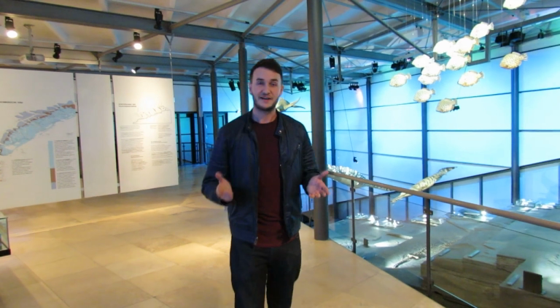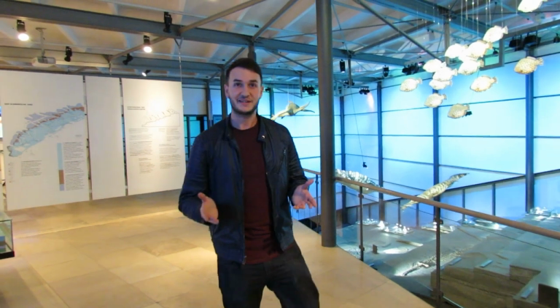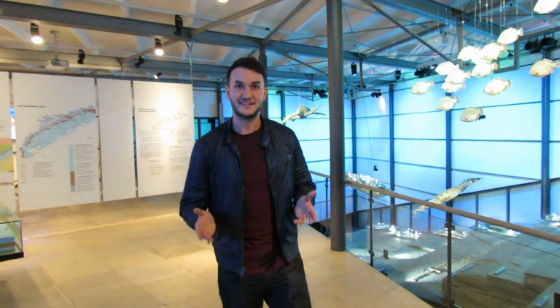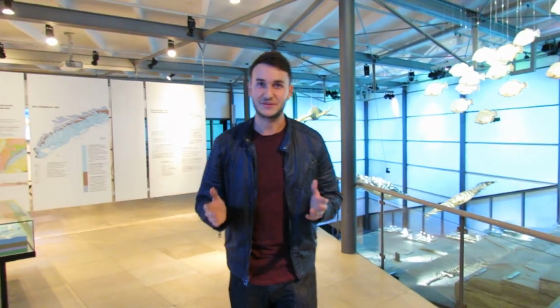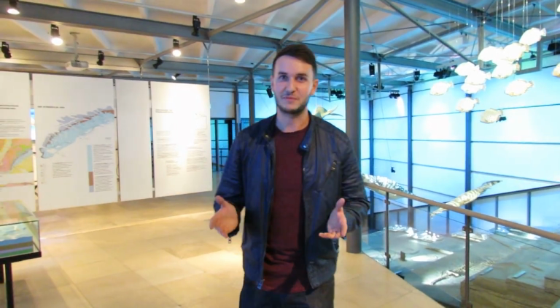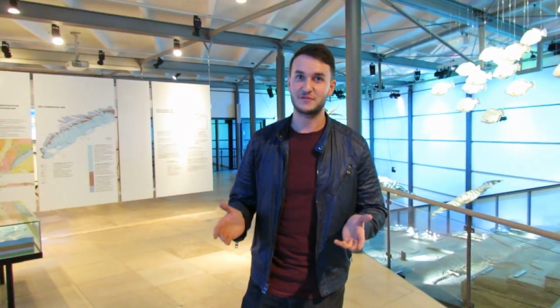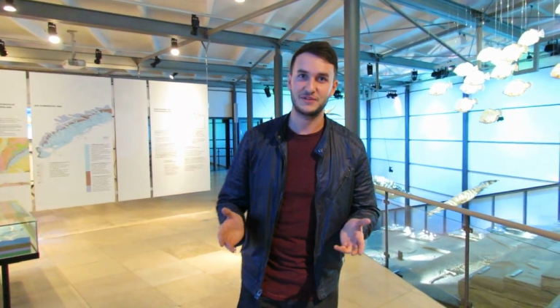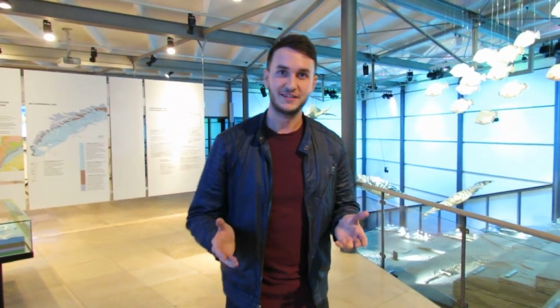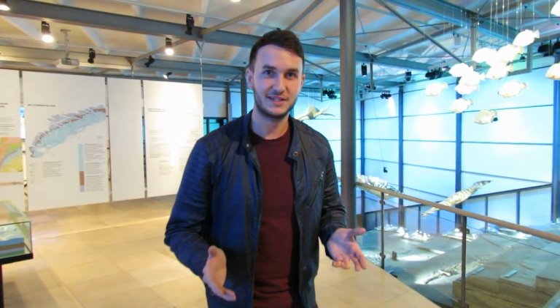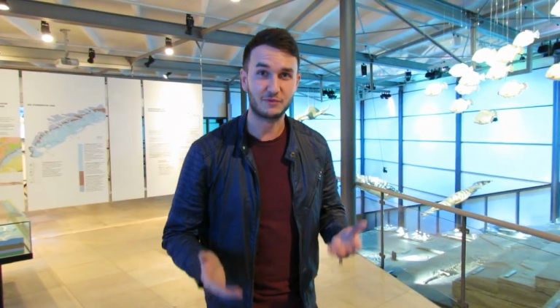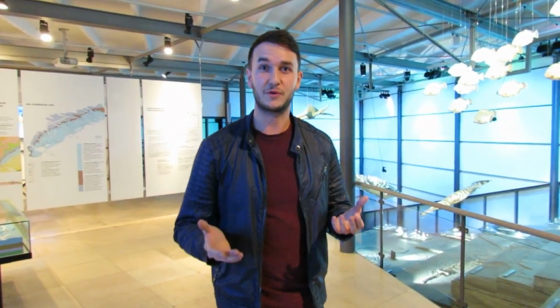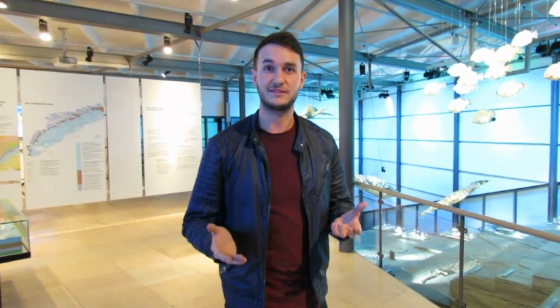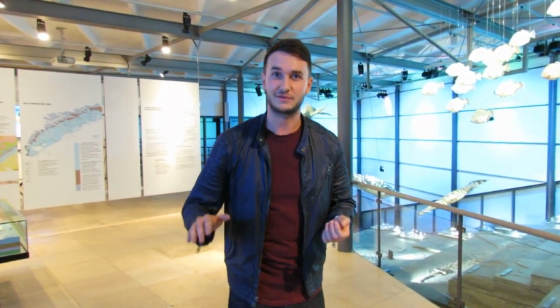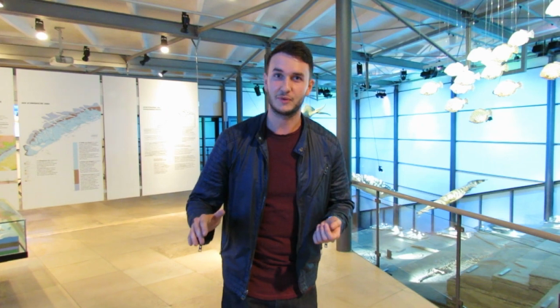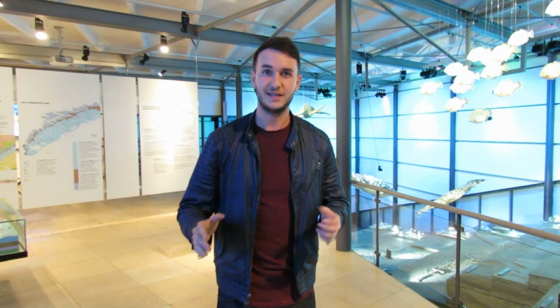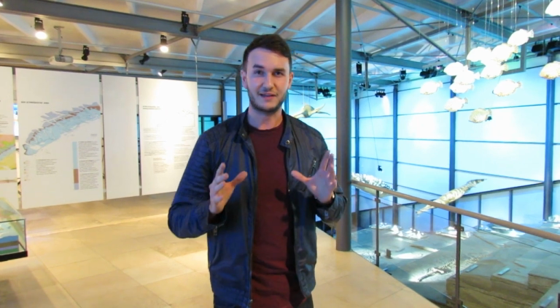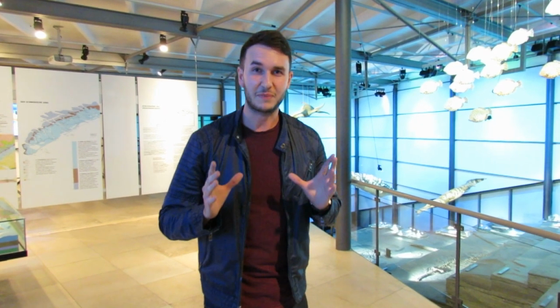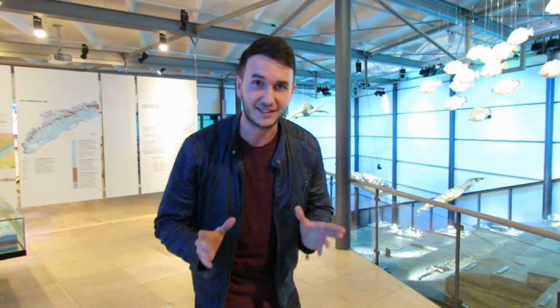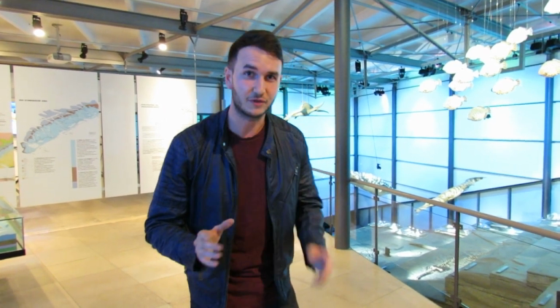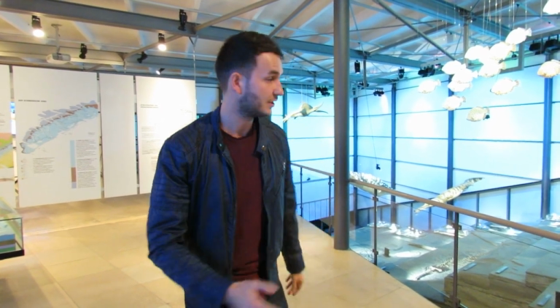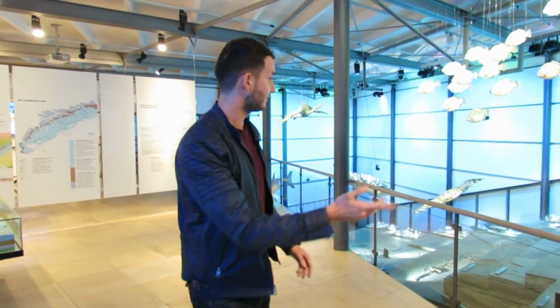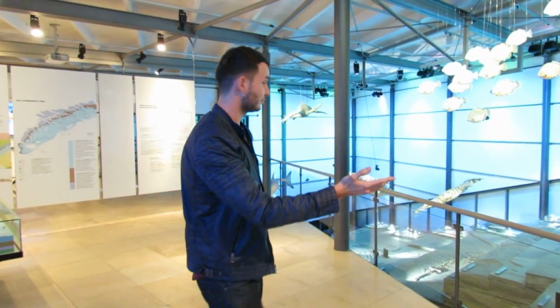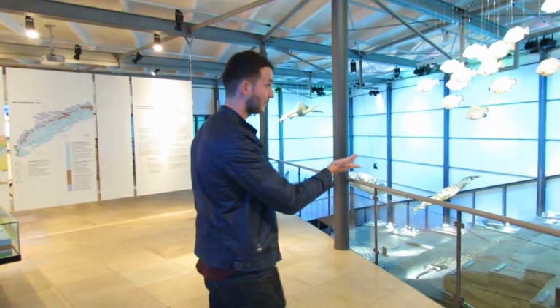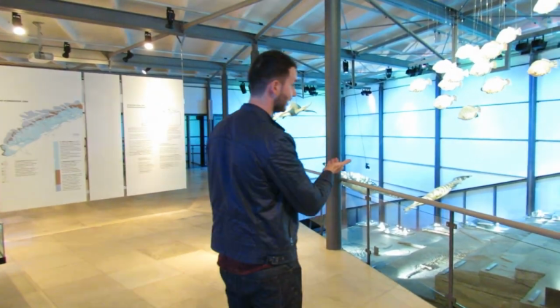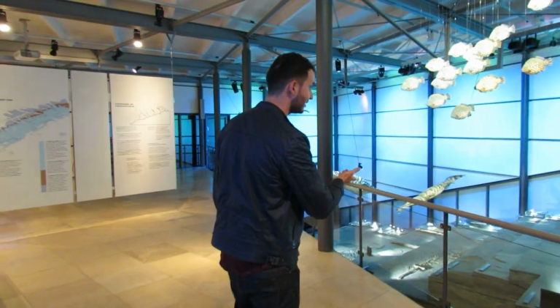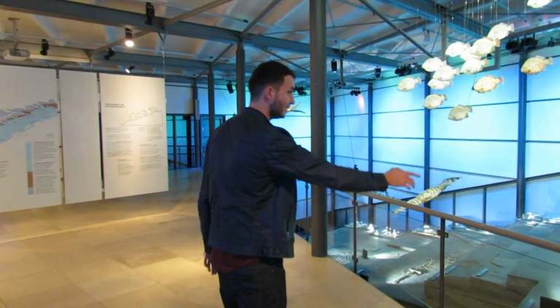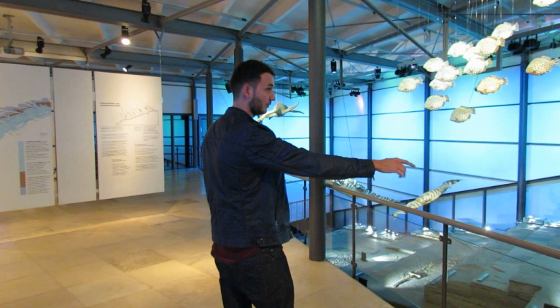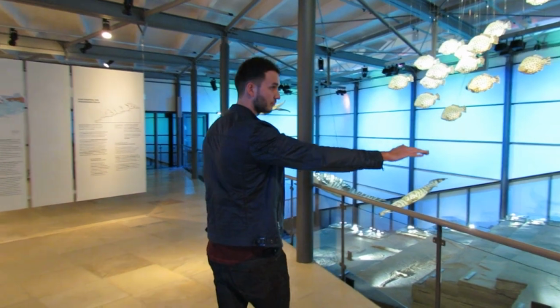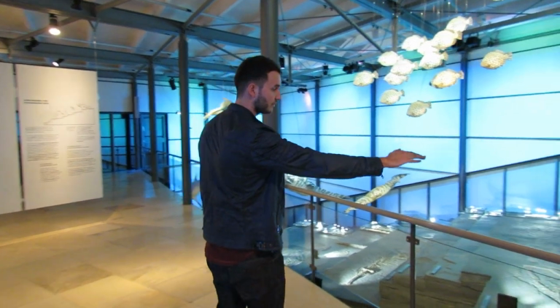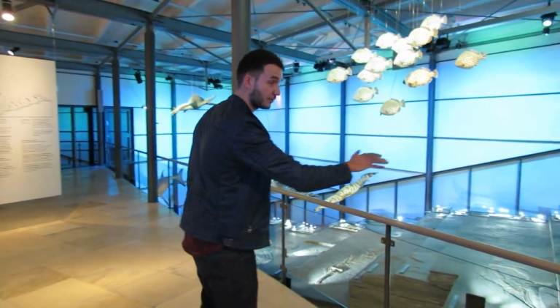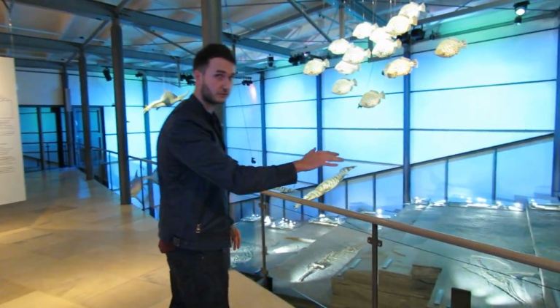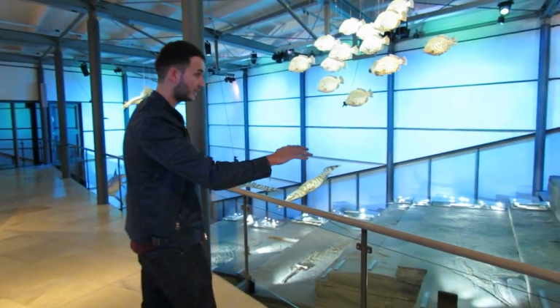I finally made it to the incredible Hauf Museum in Germany. I wanted to come here since I was a little boy. They have some spectacular fossils. They've got some great models behind me. They've got all the stratigraphy, how the fossils are layered.